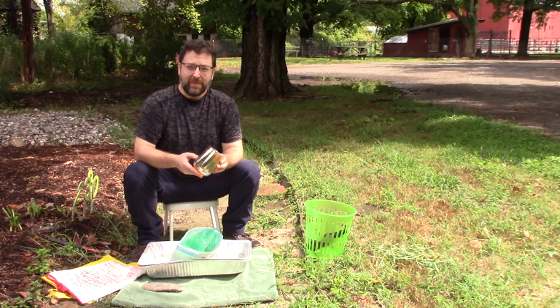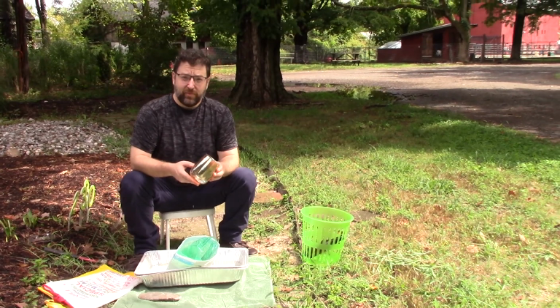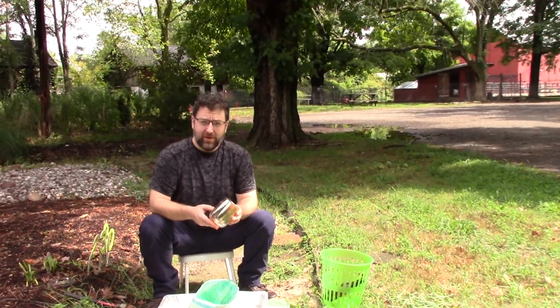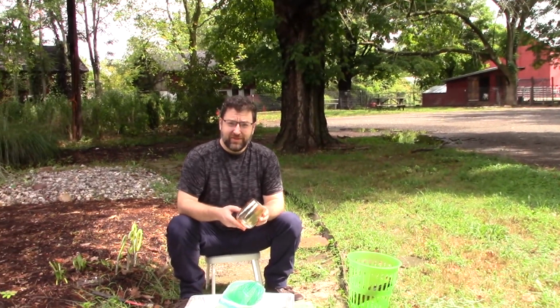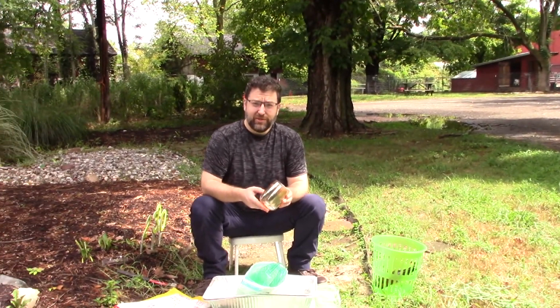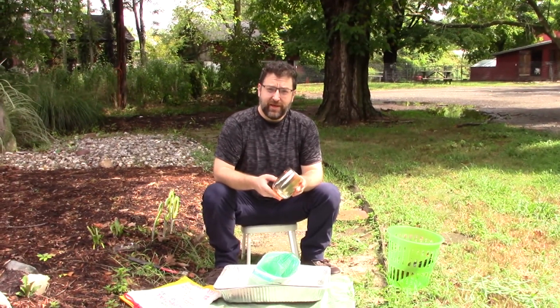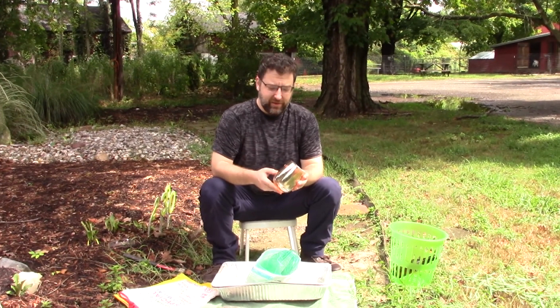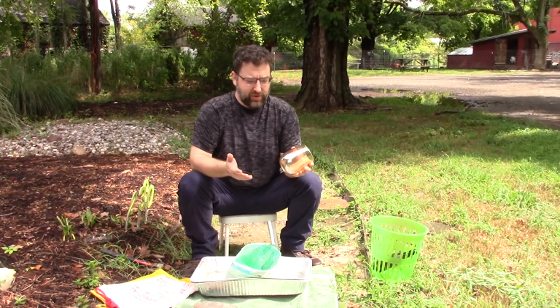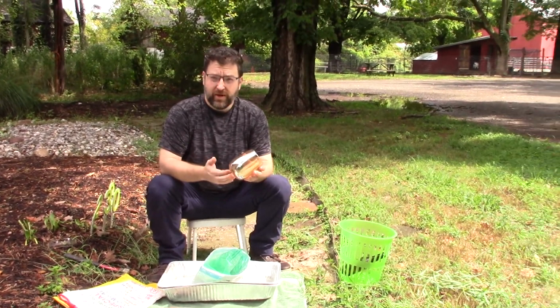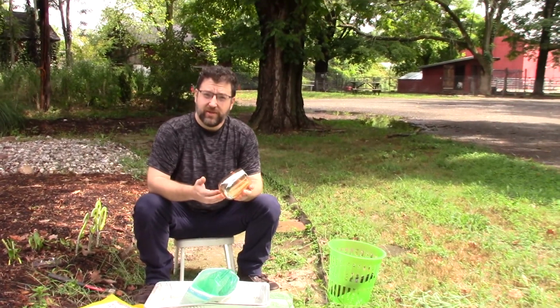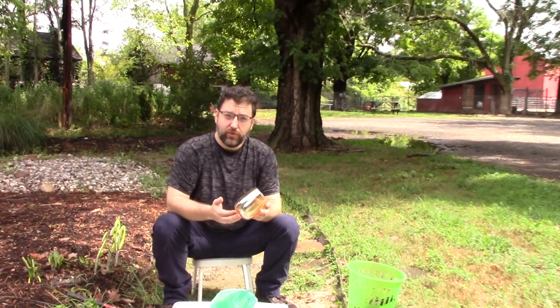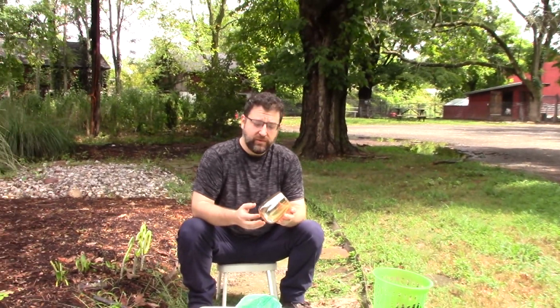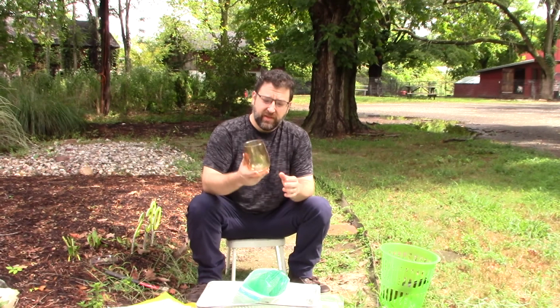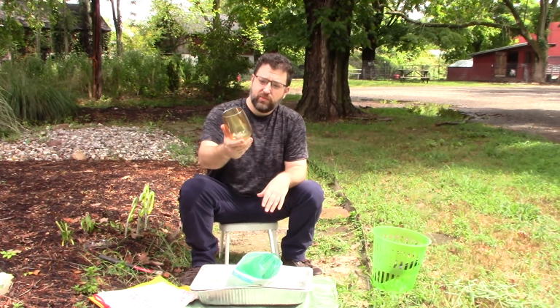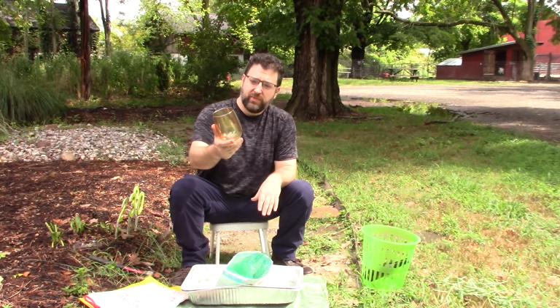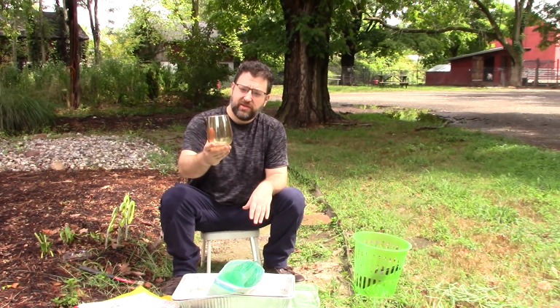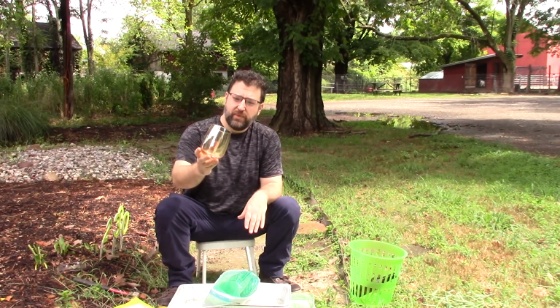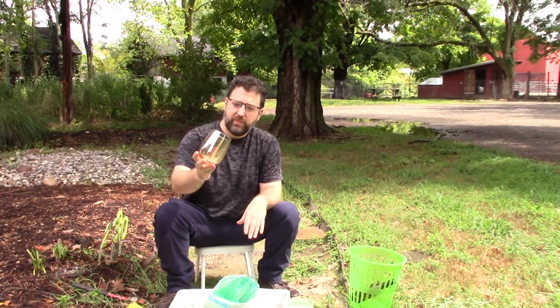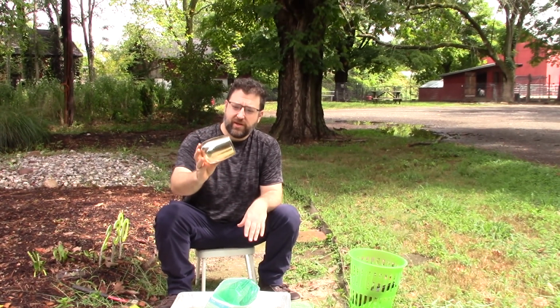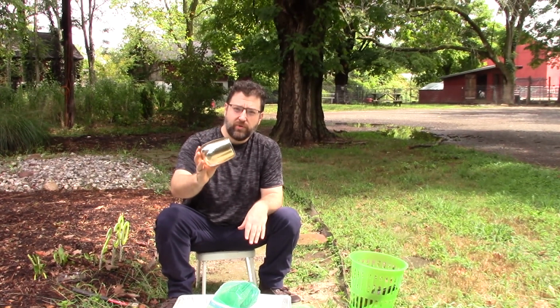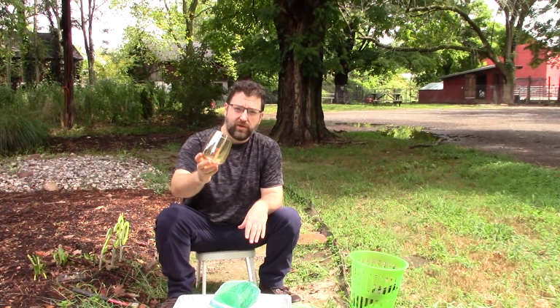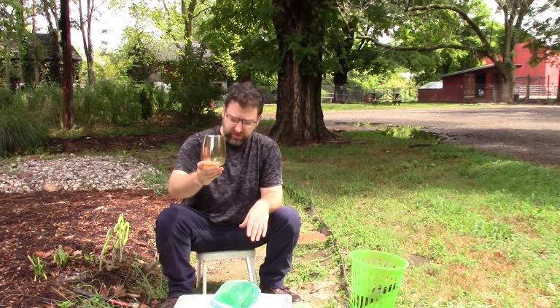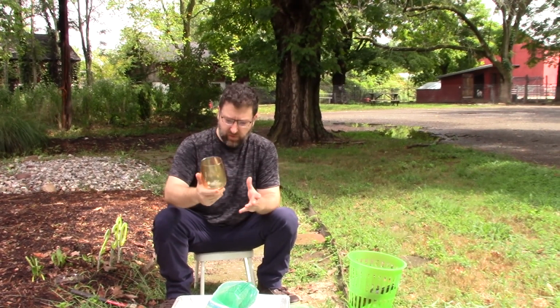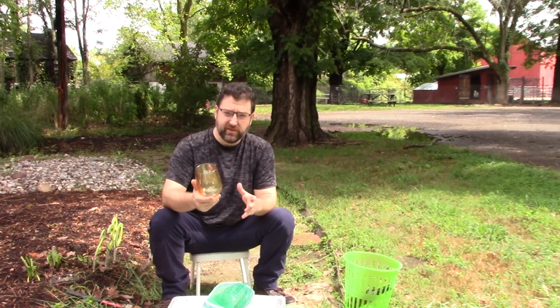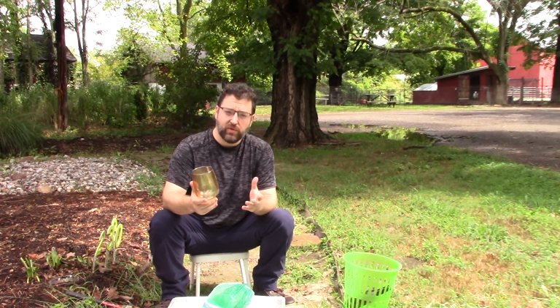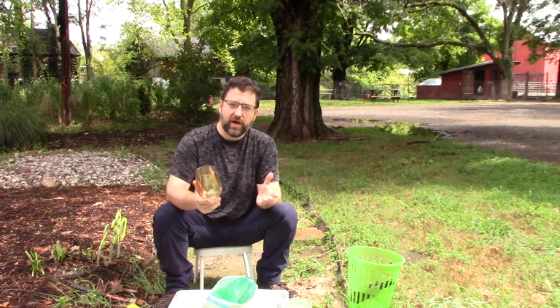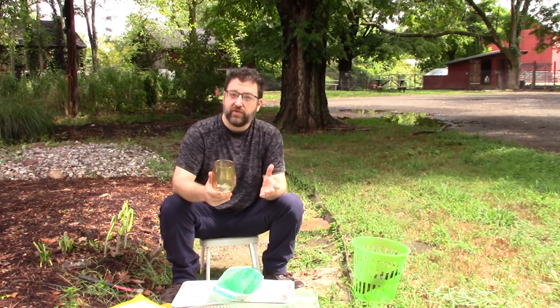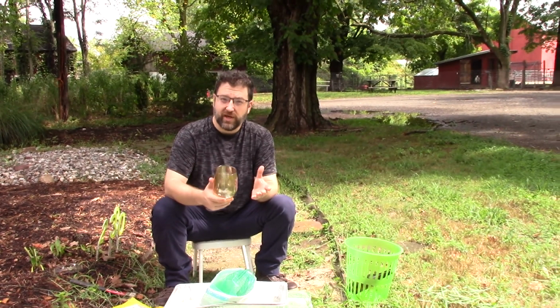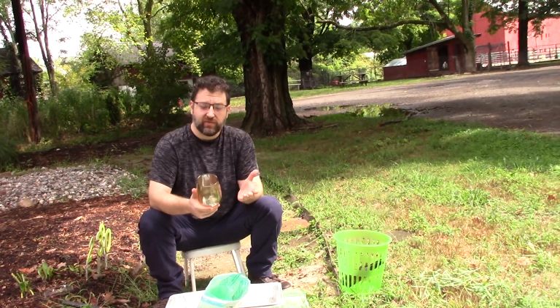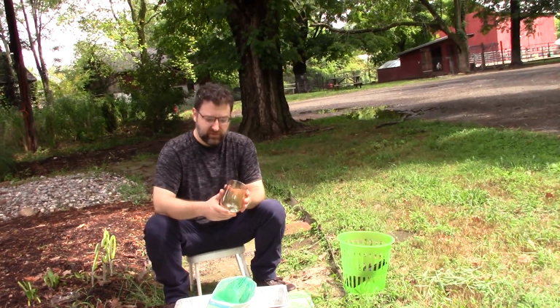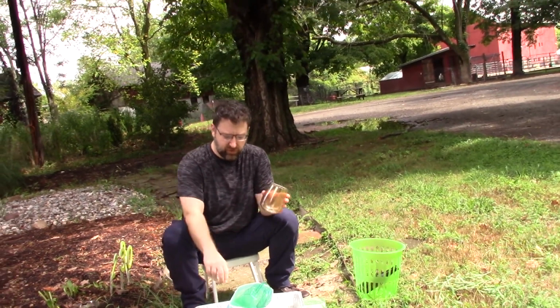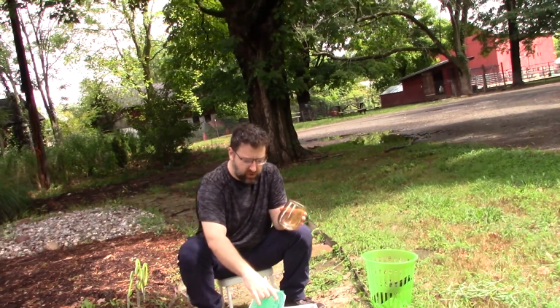Hi everybody! Welcome to this nice humid day. Today we're going to break a piece of glass for Aruna. This is one of the pieces that she picked up and it's got a beautiful color to it. We want to make this into a variety of different sizes of glass for her to use in her artwork.